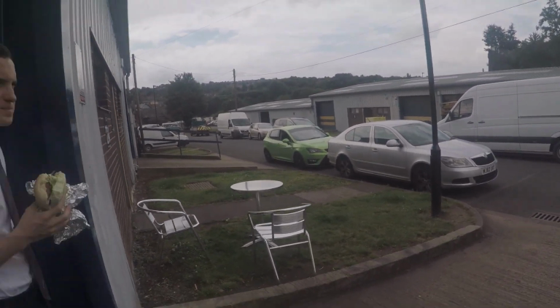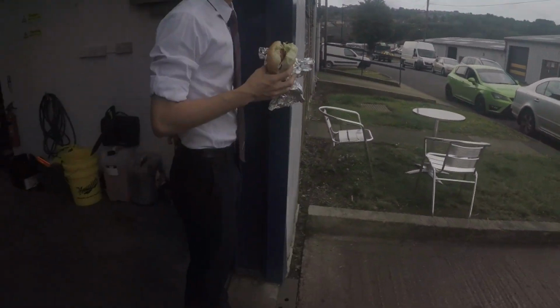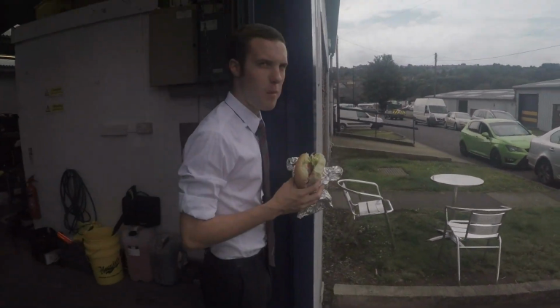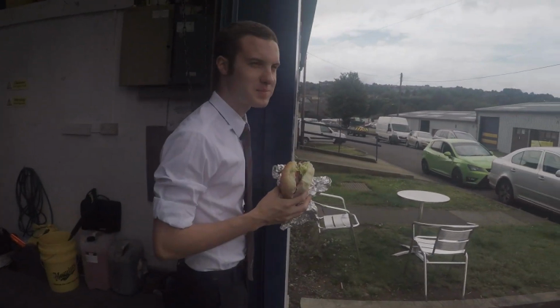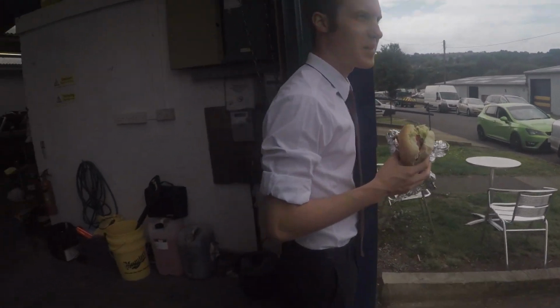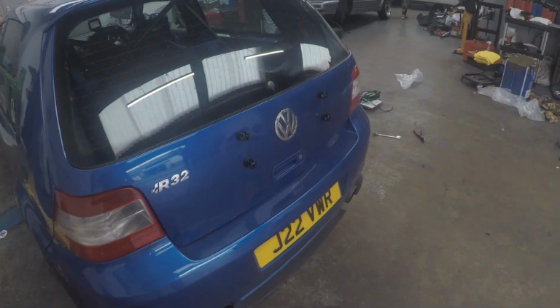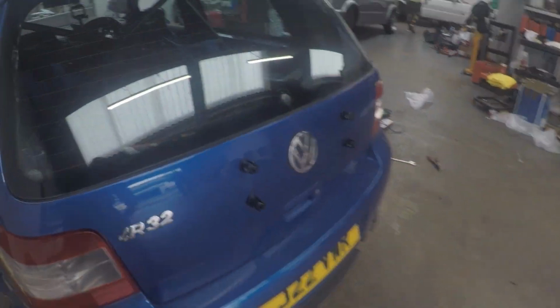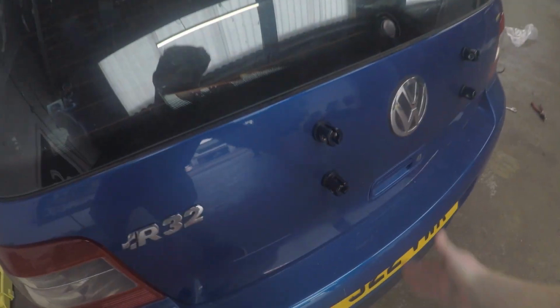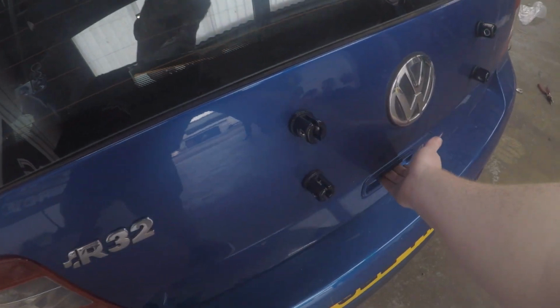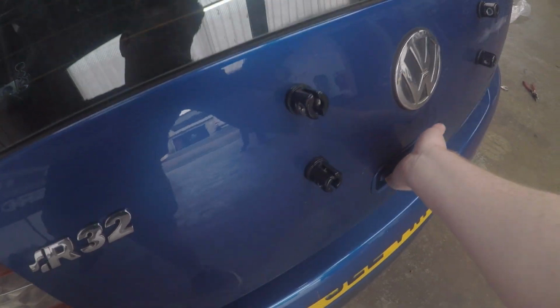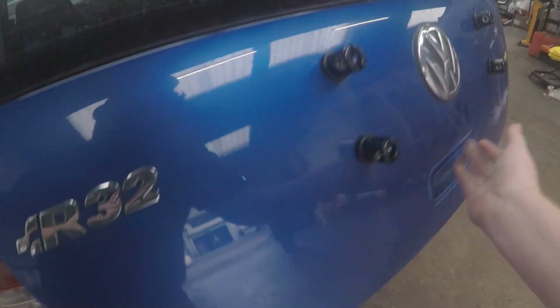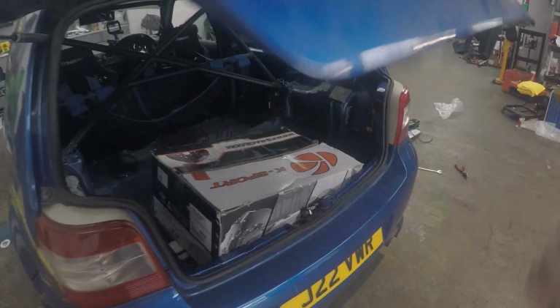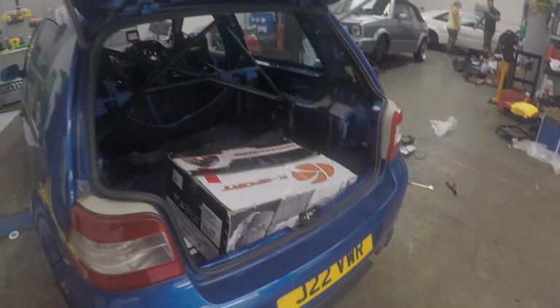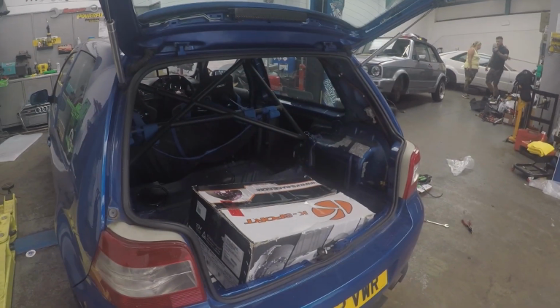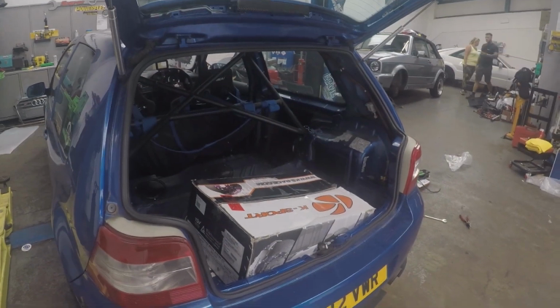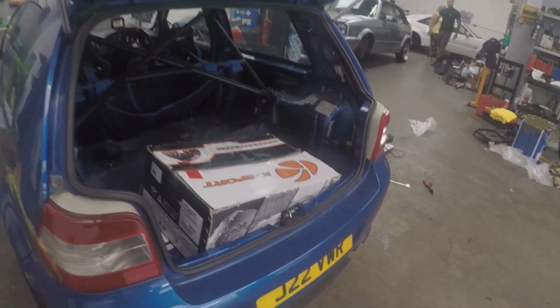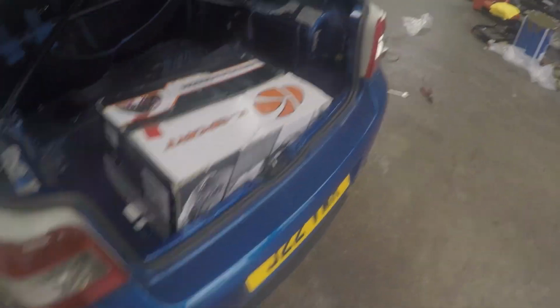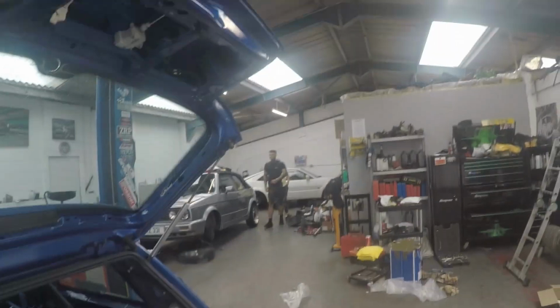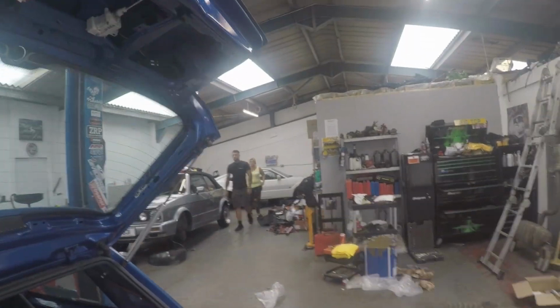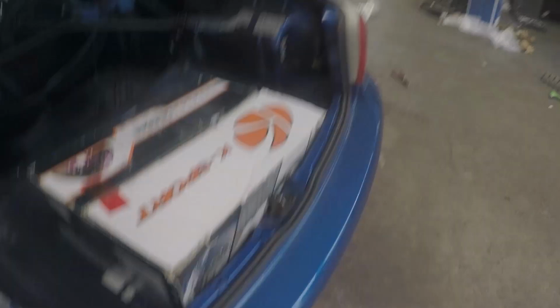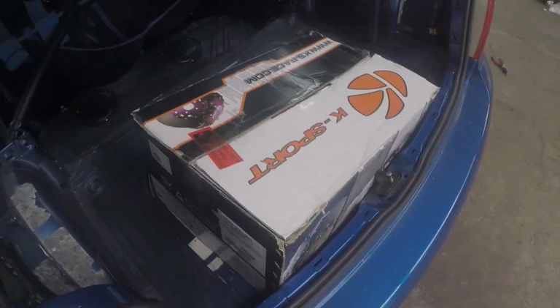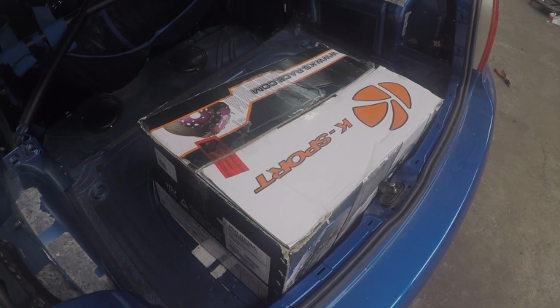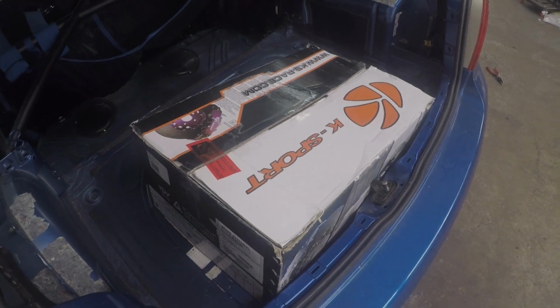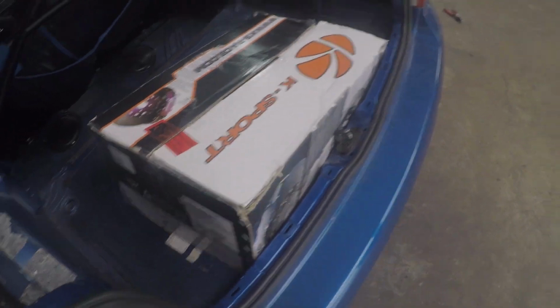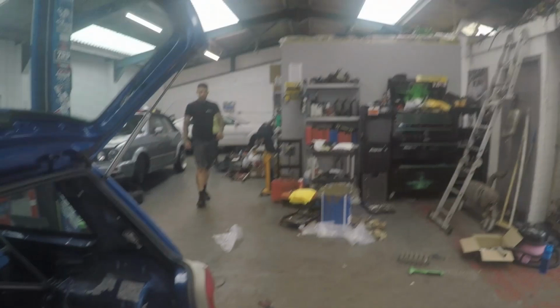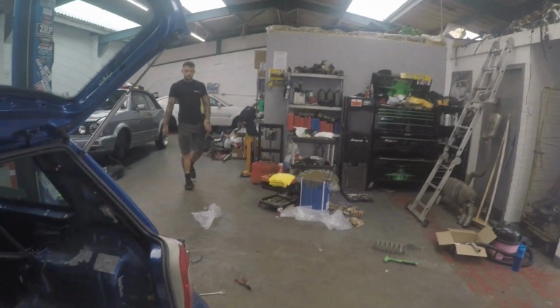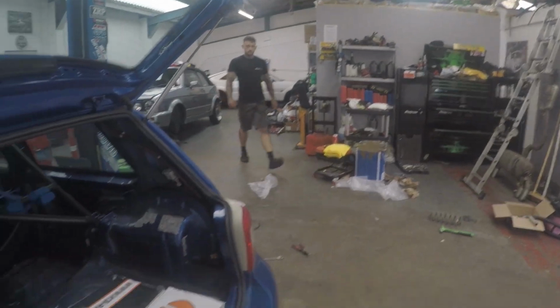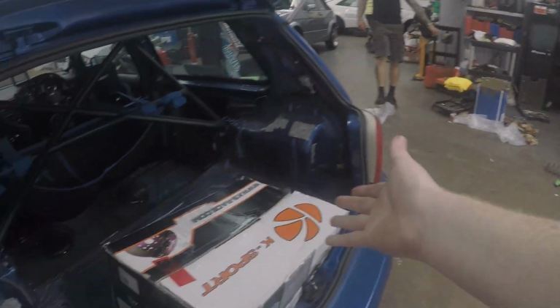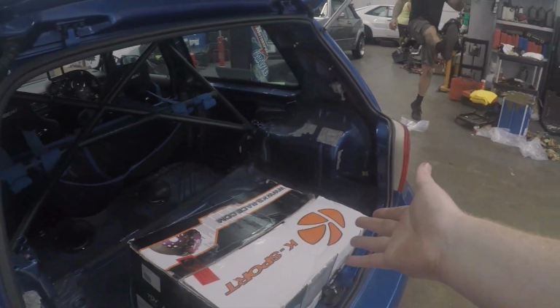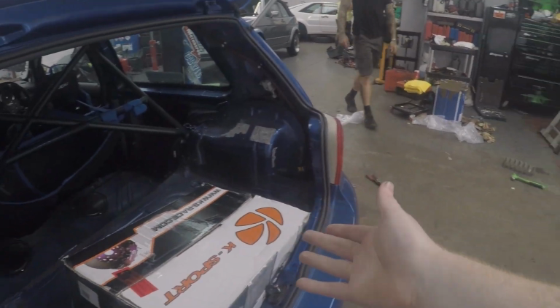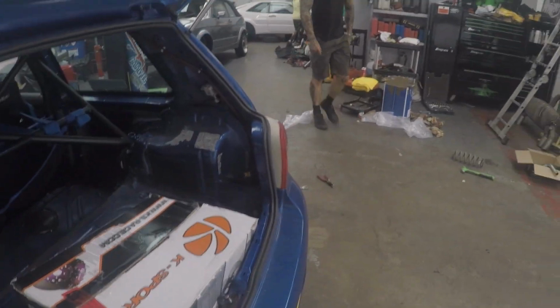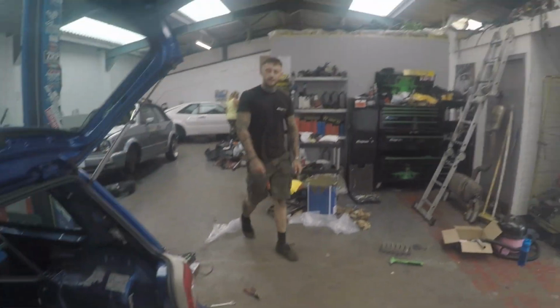It's got some stuff done. So we're messing about today, we've got loads of stuff to do, but mainly these. Tom, do some unboxing.